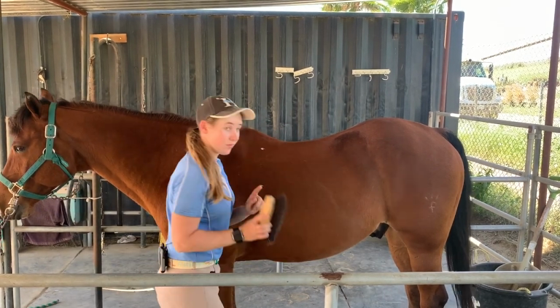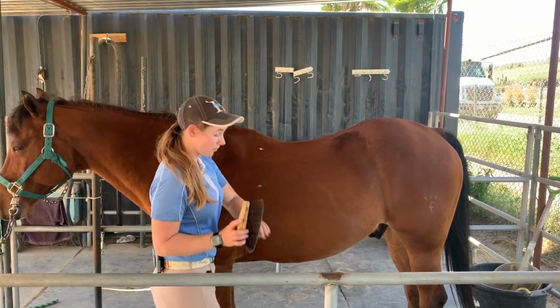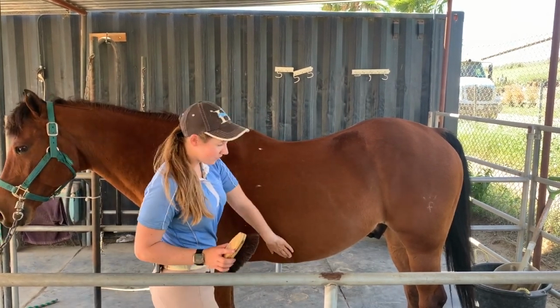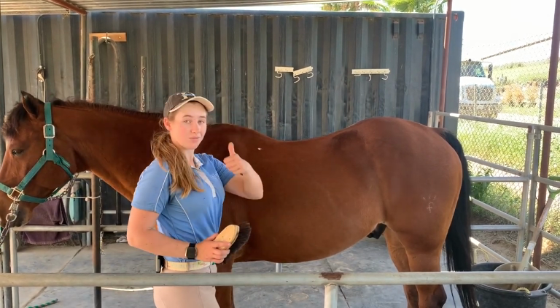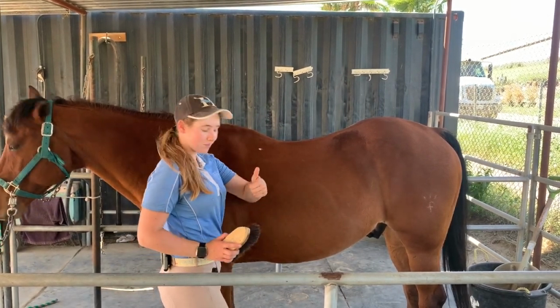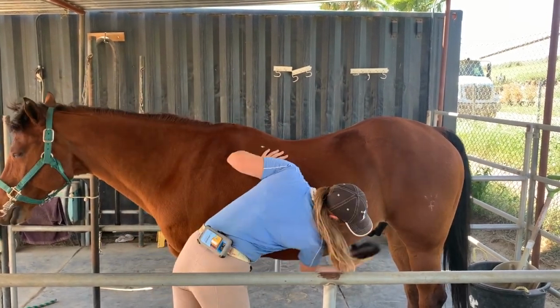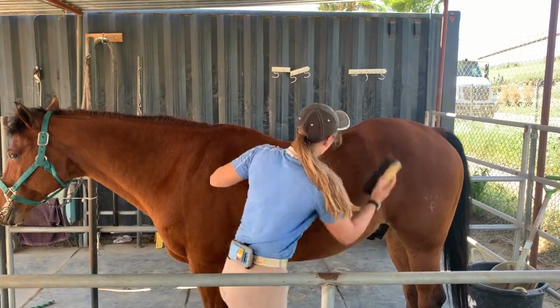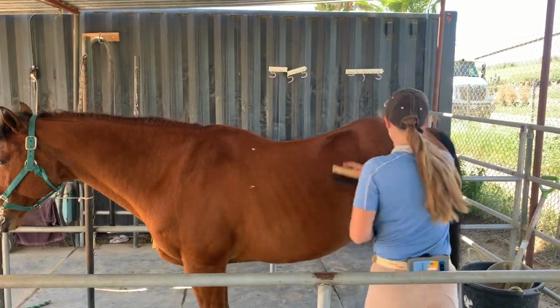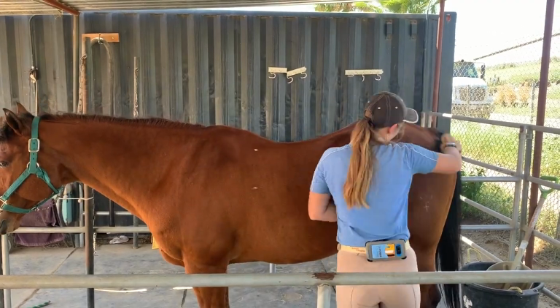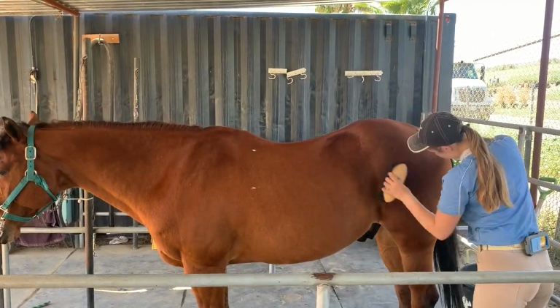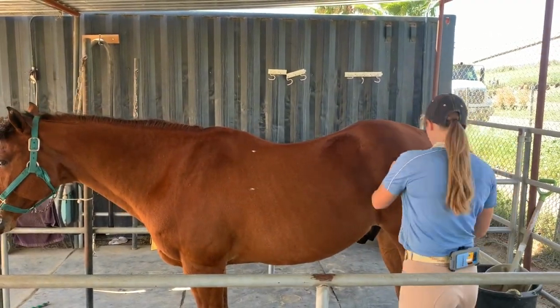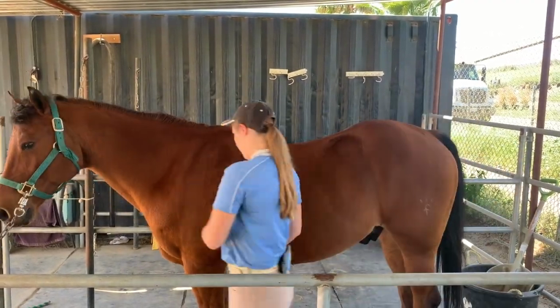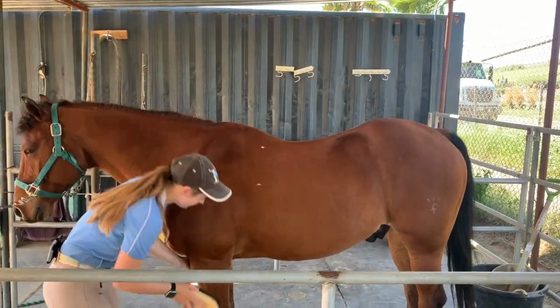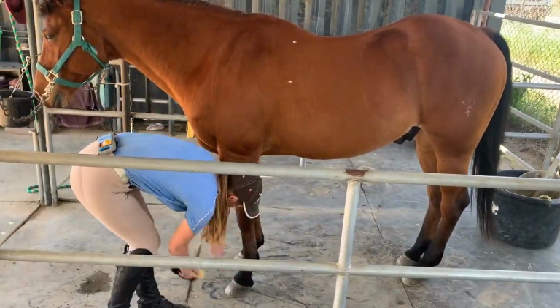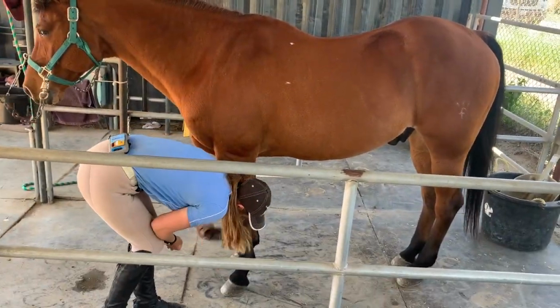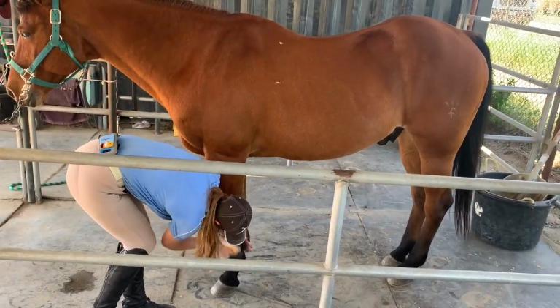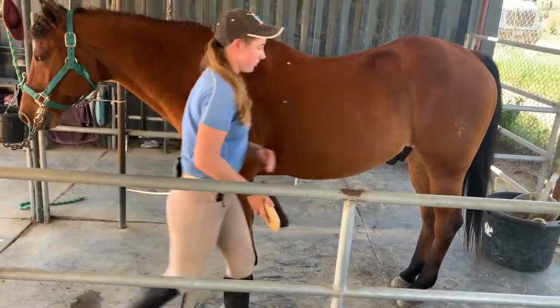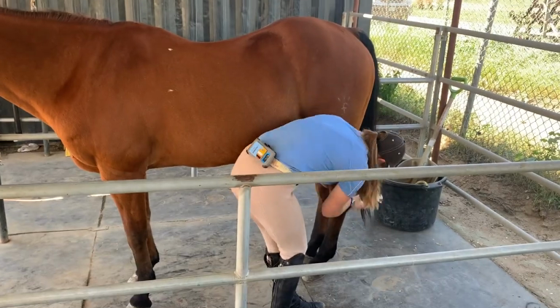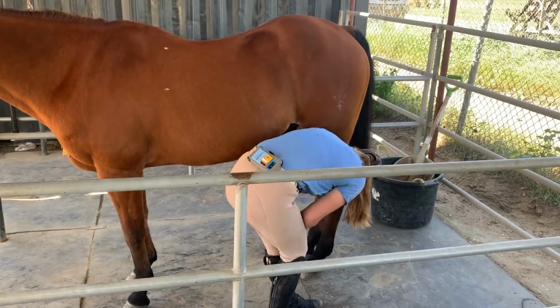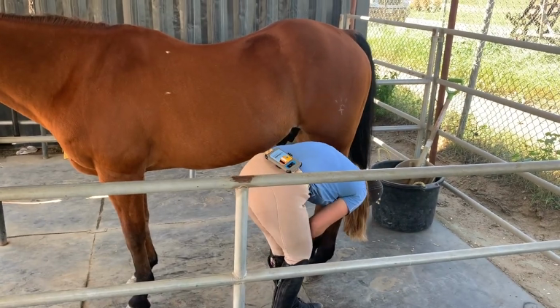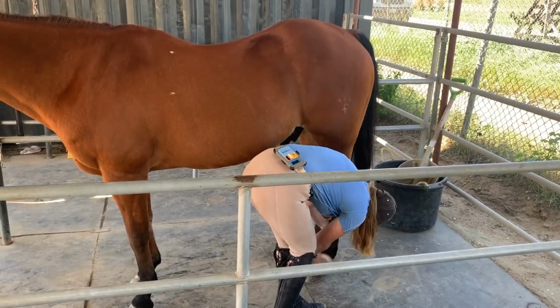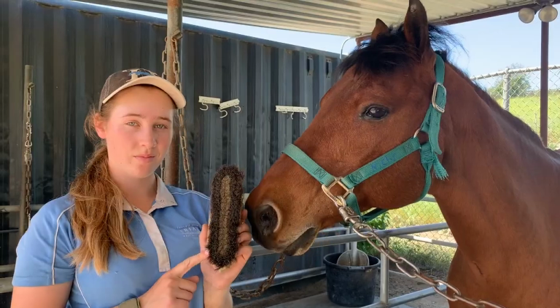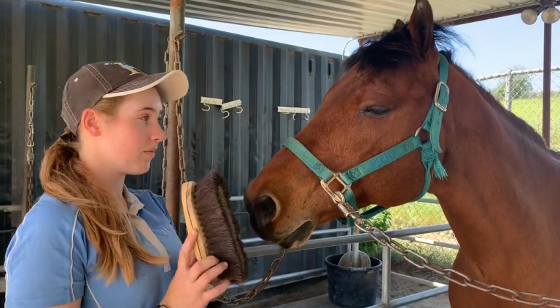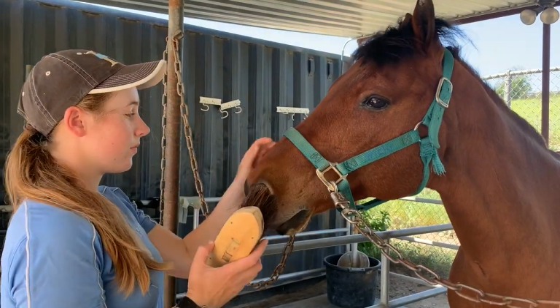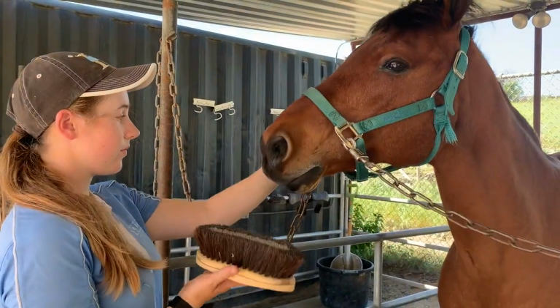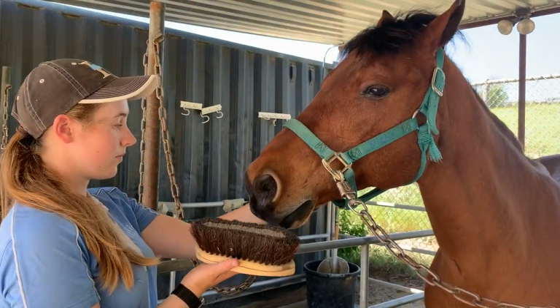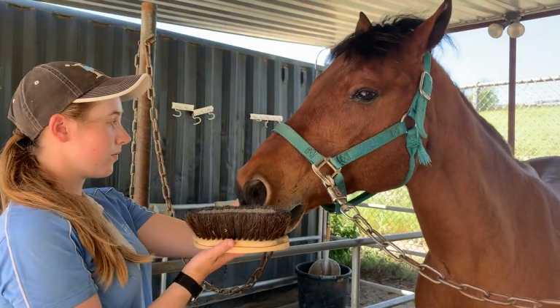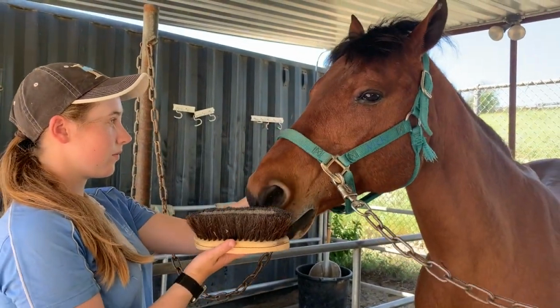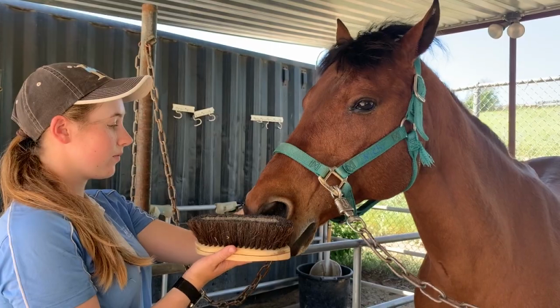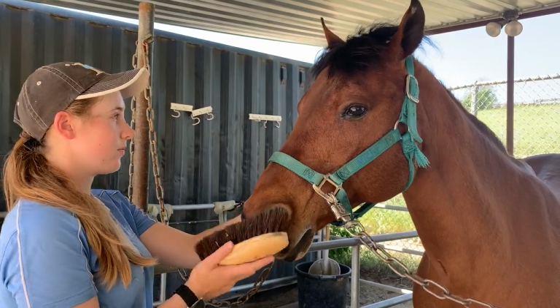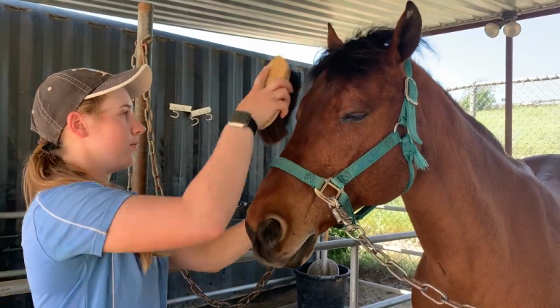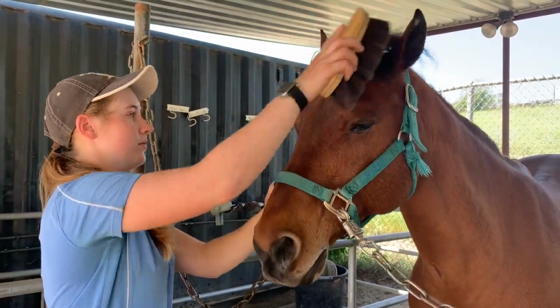The soft brush can be used all over the body, including the belly, legs, and even the face. When brushing the face, be sure to let the horse sniff the brush first and be careful to avoid the eyes.